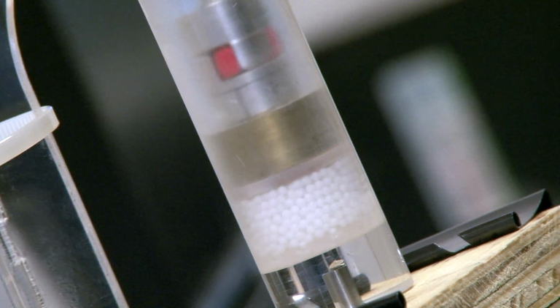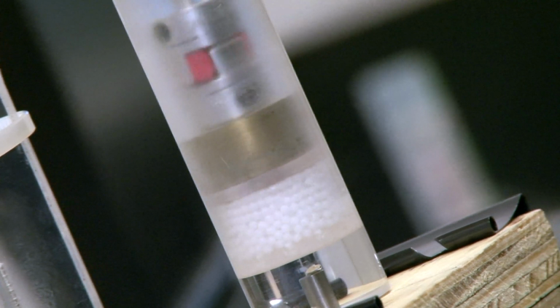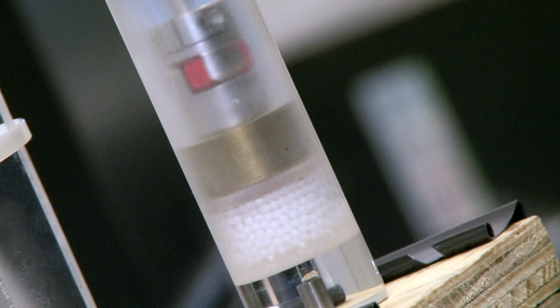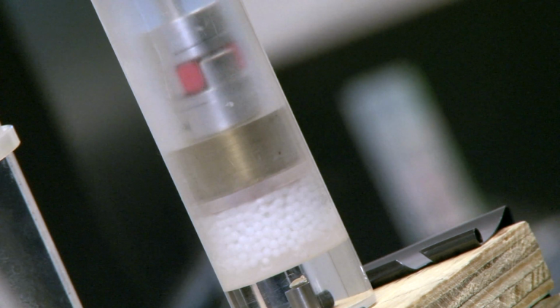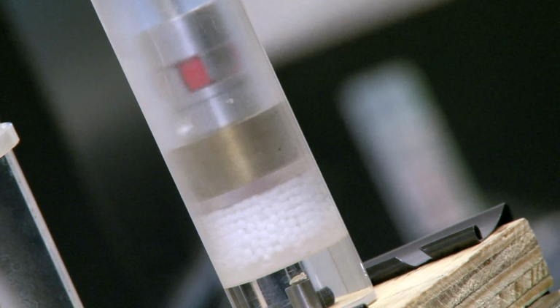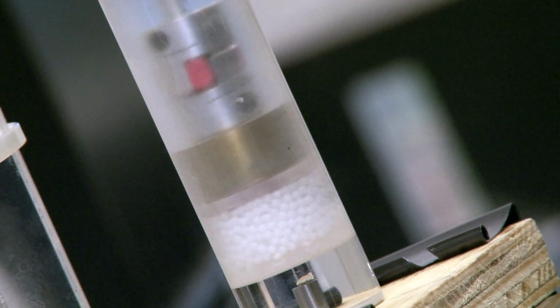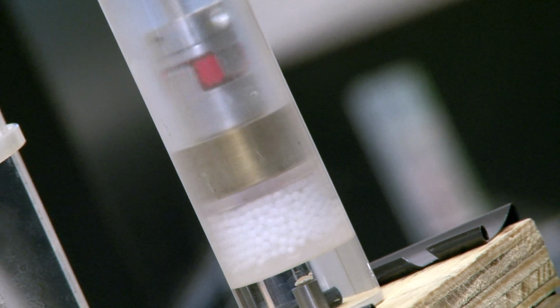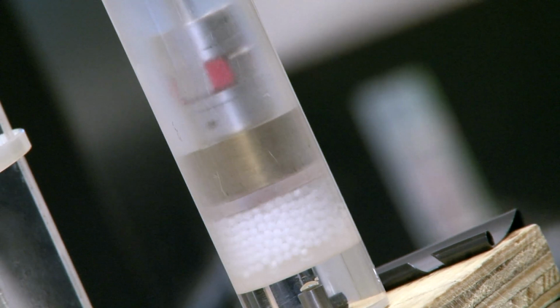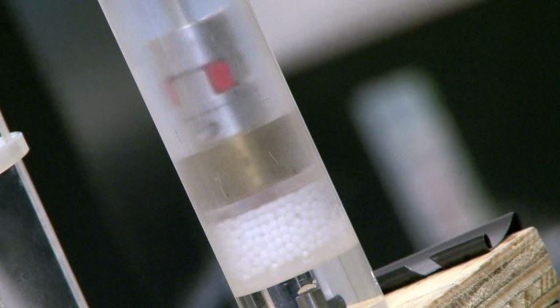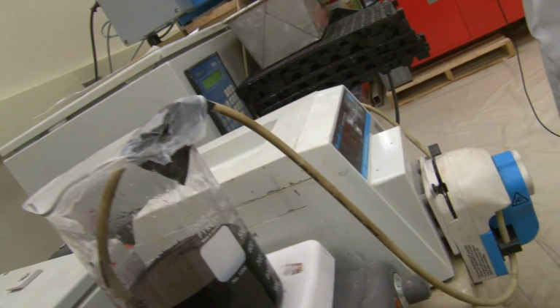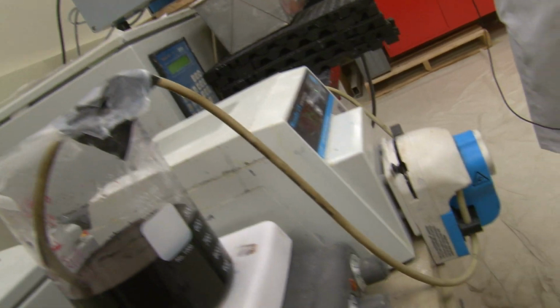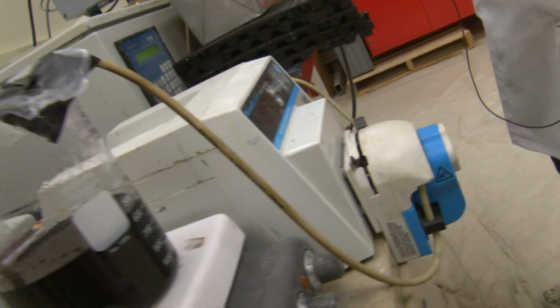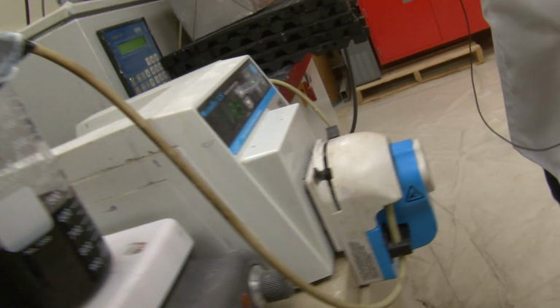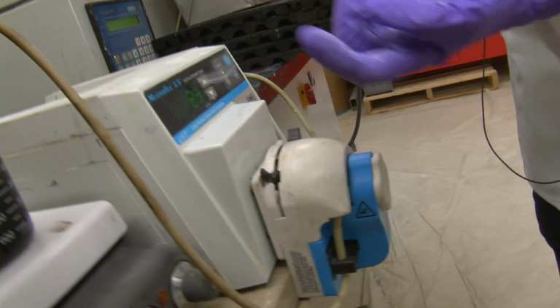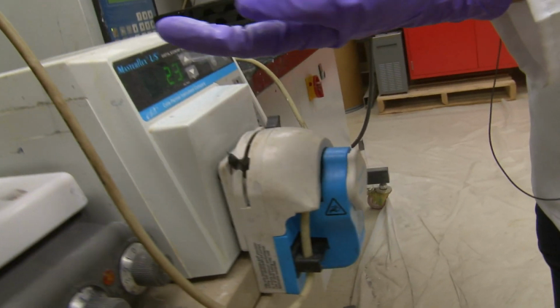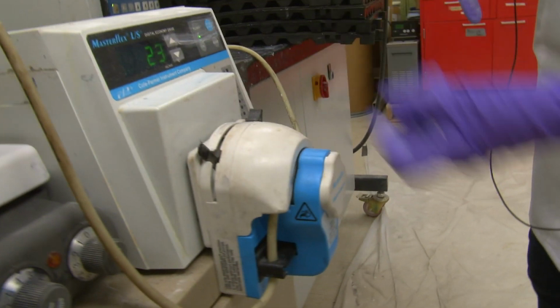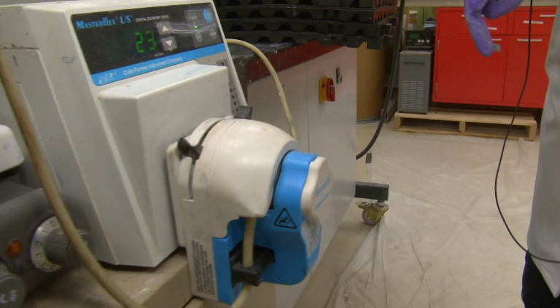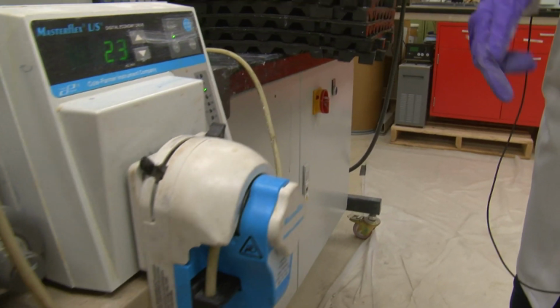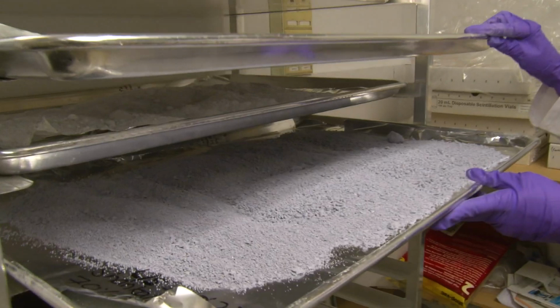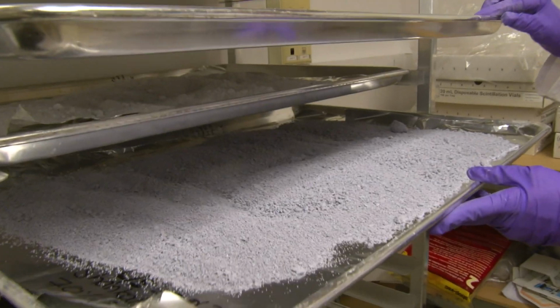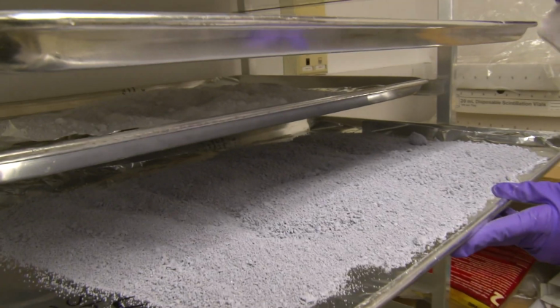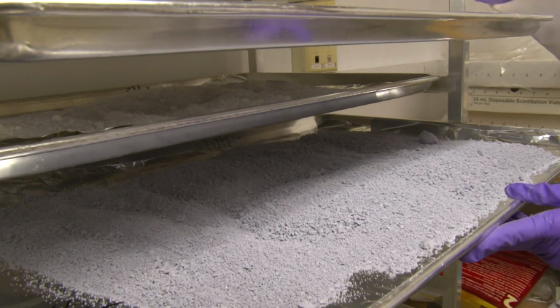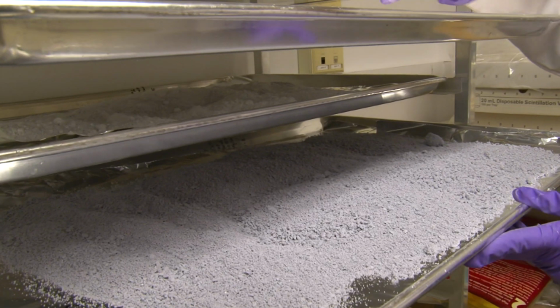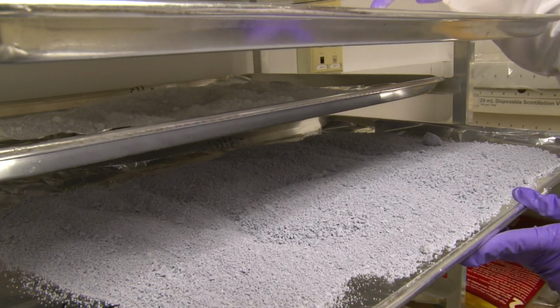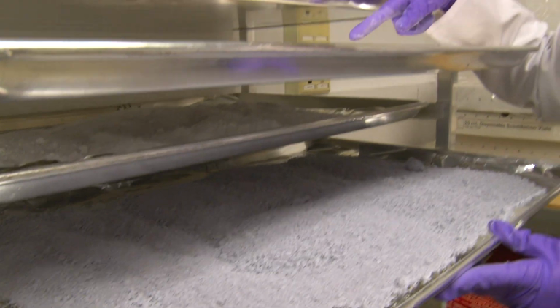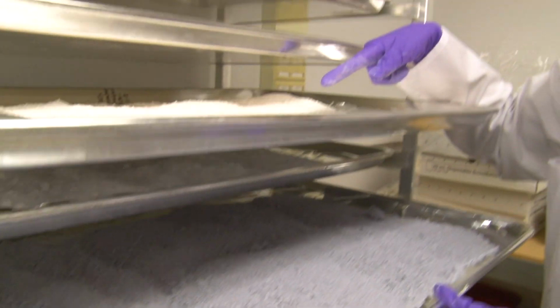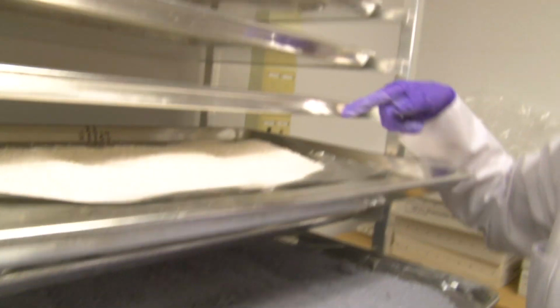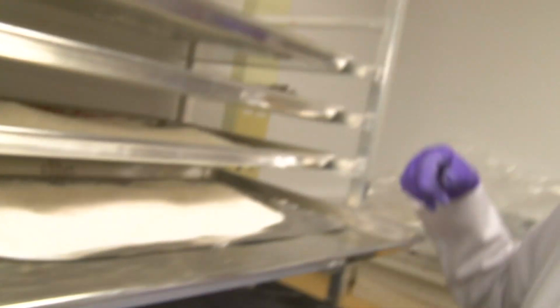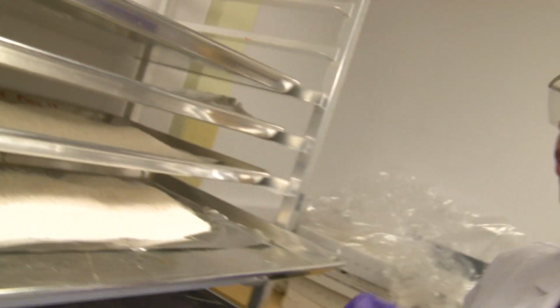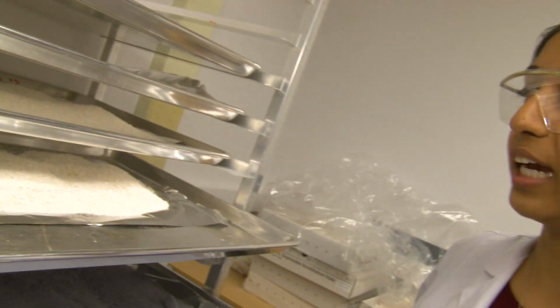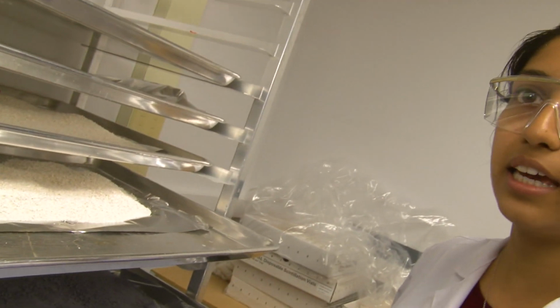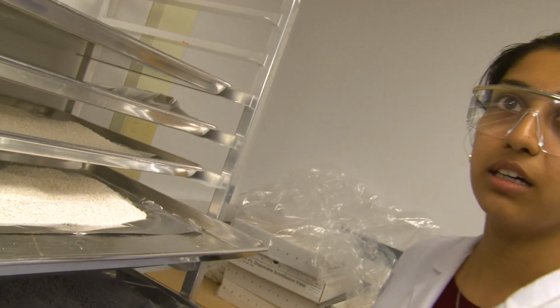Sometimes they behave like a solid, sometimes they flow like a liquid. Tiny, uniform grains of powder behave differently than large, uneven particles.